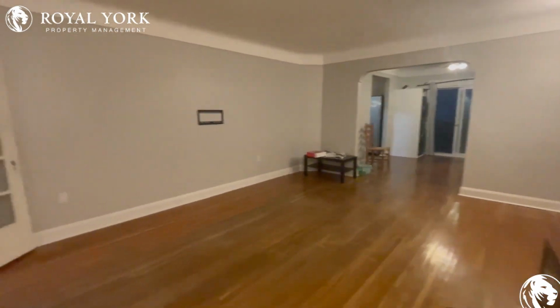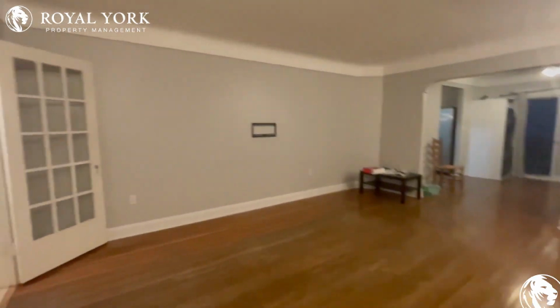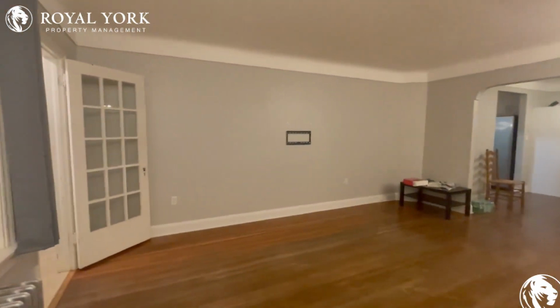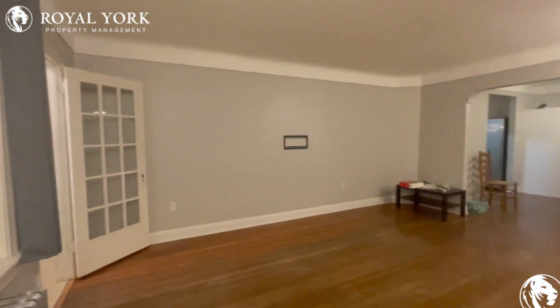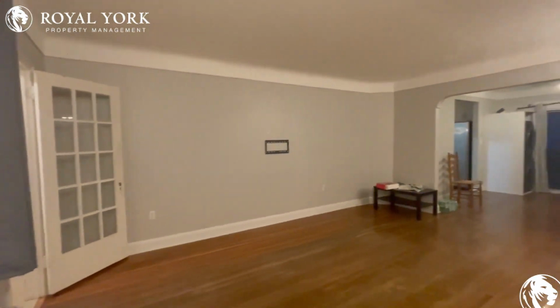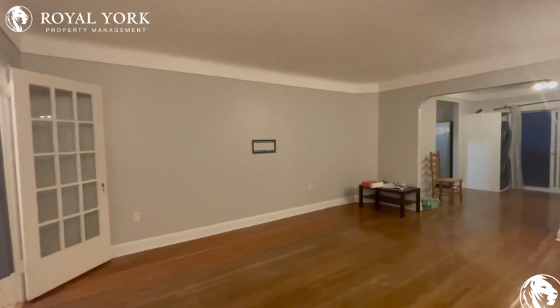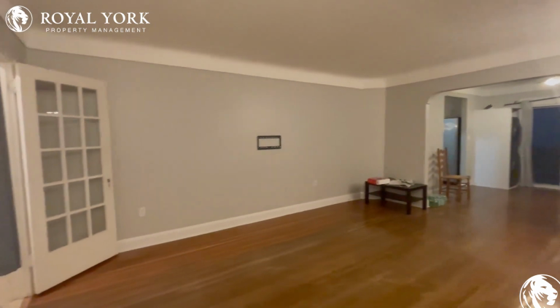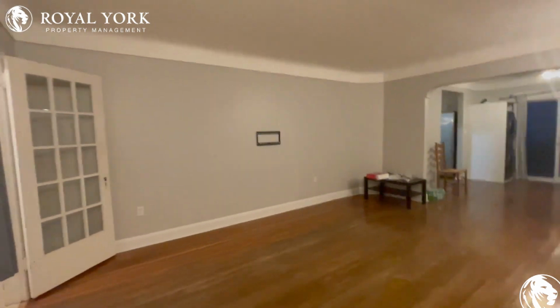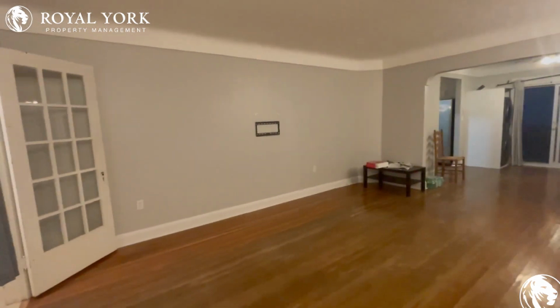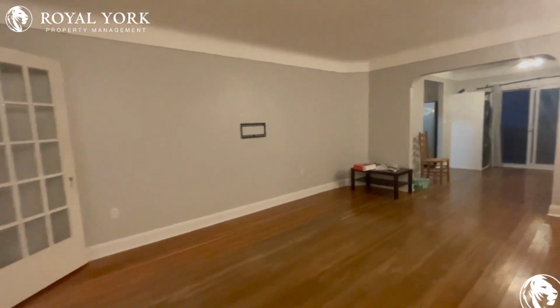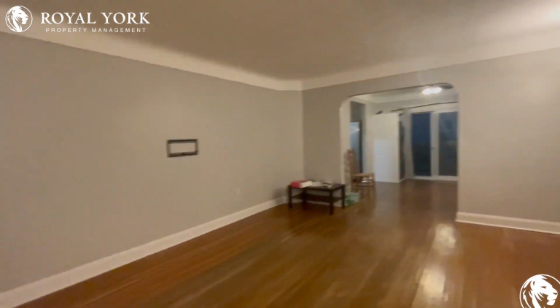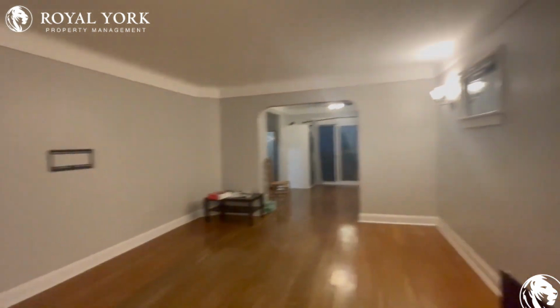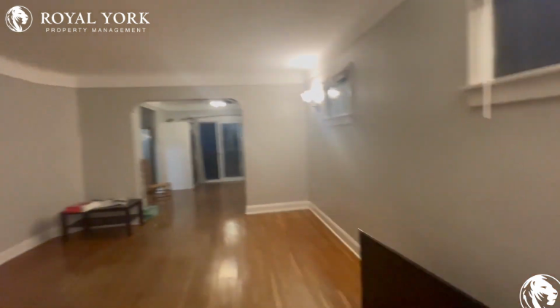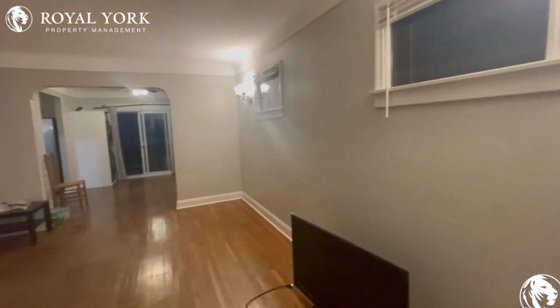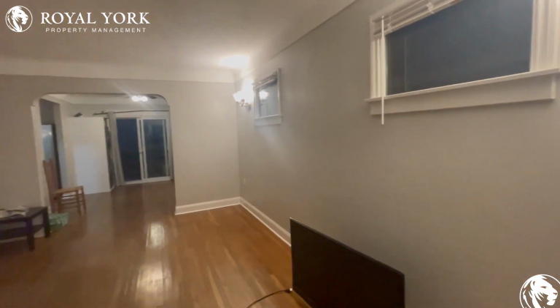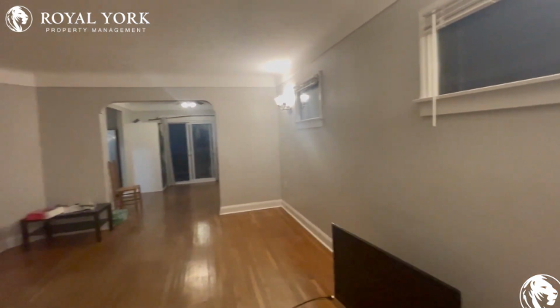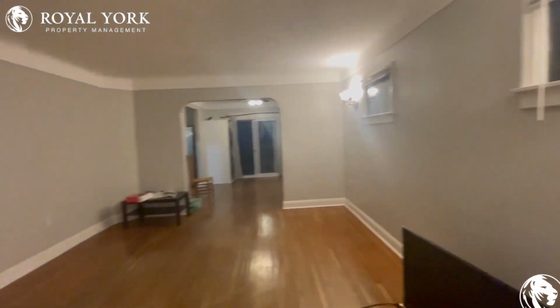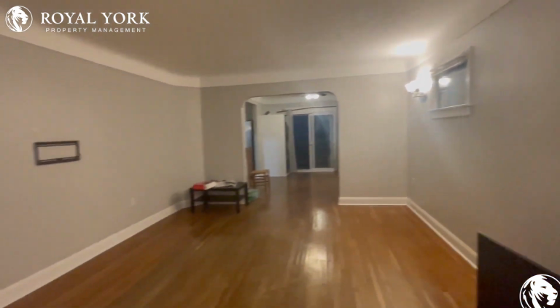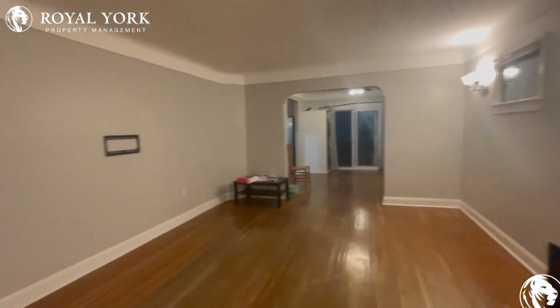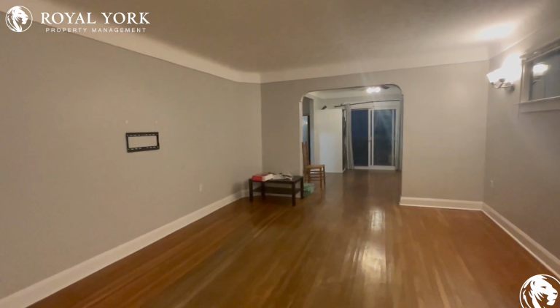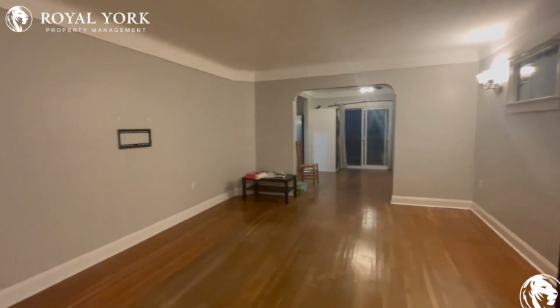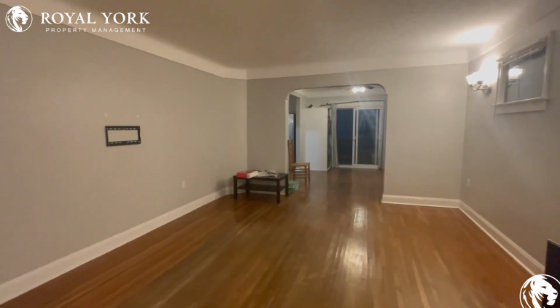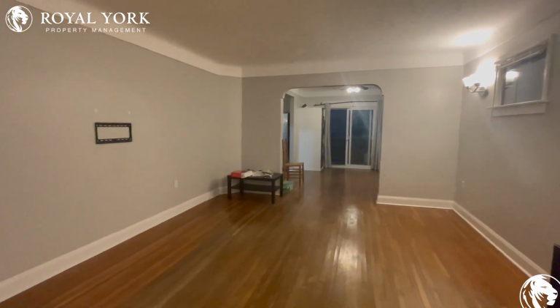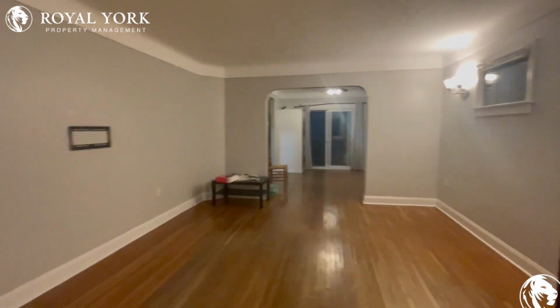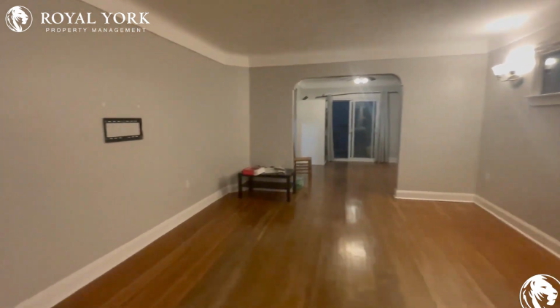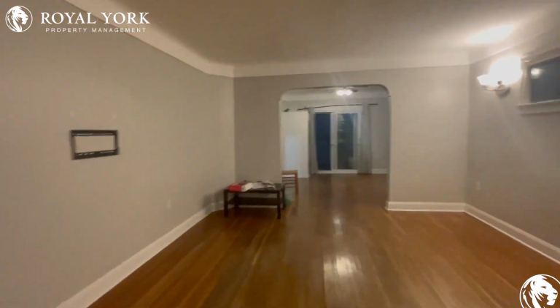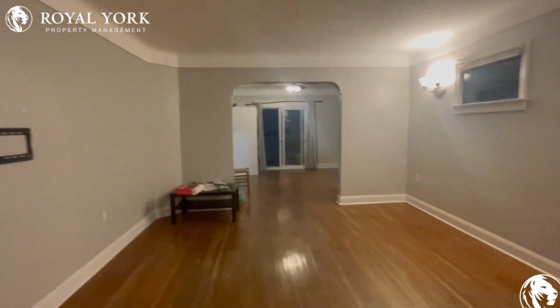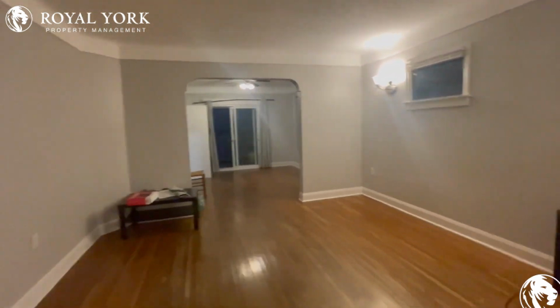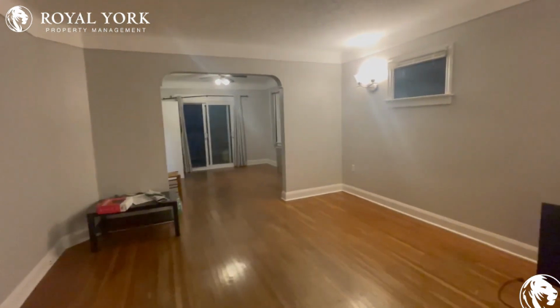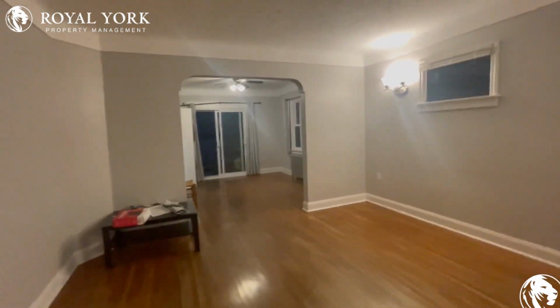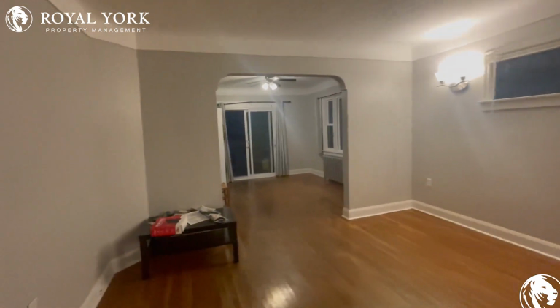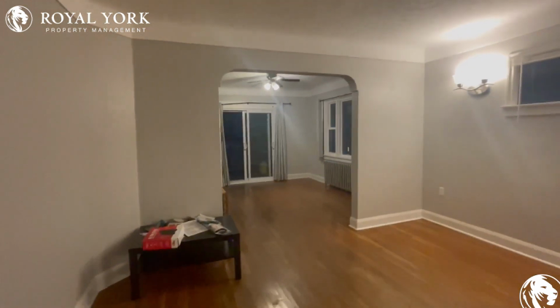Right over there on that side, you could have a nice TV. You could also put a beautiful couch over there on that side with a few chairs as well and a nice coffee table right in the middle to really tie everything together.